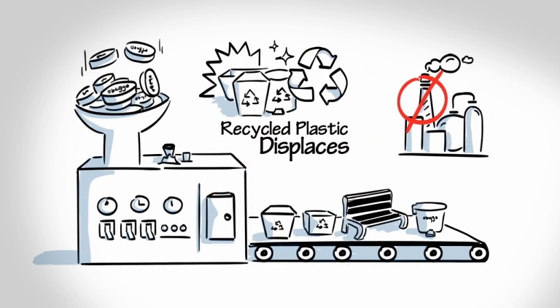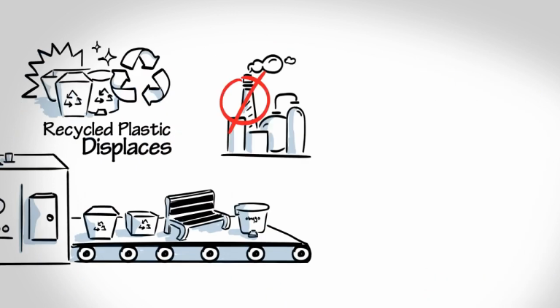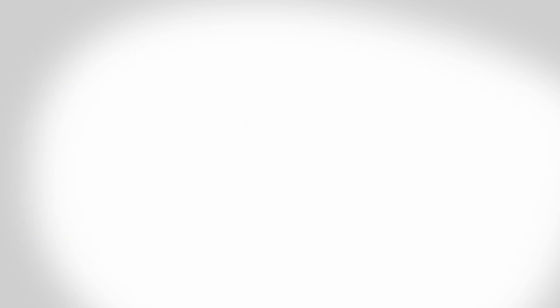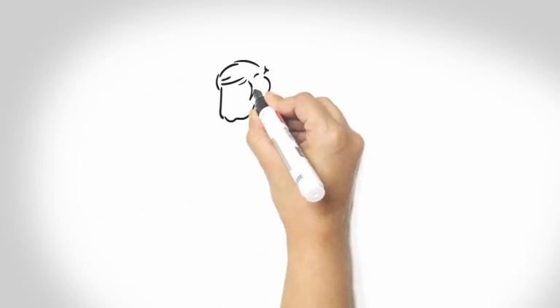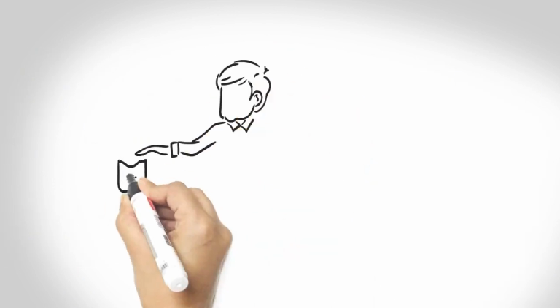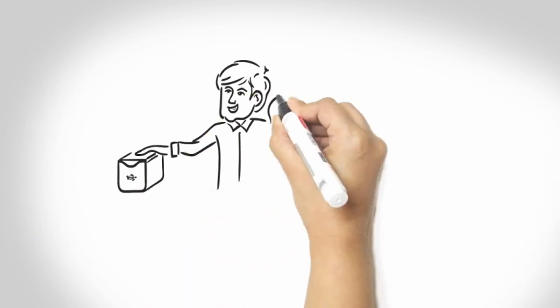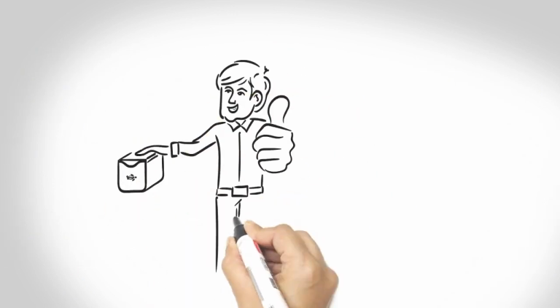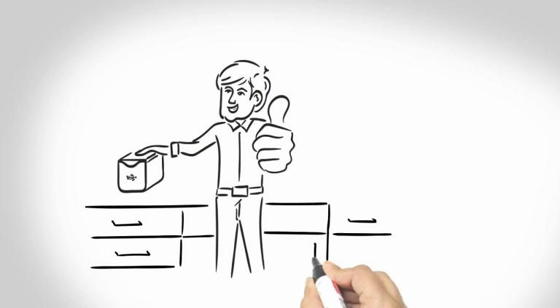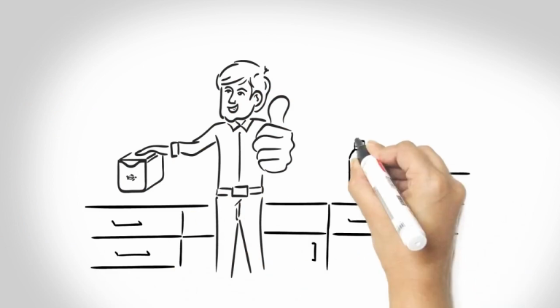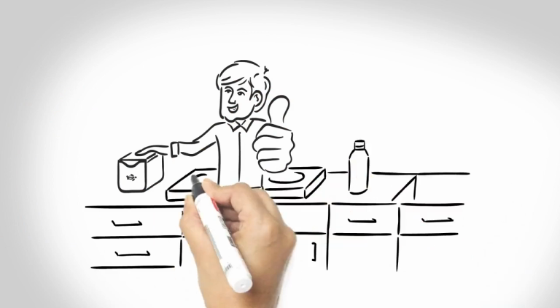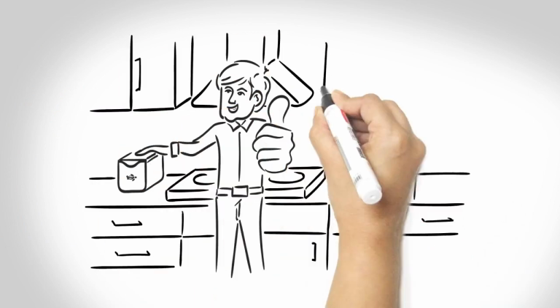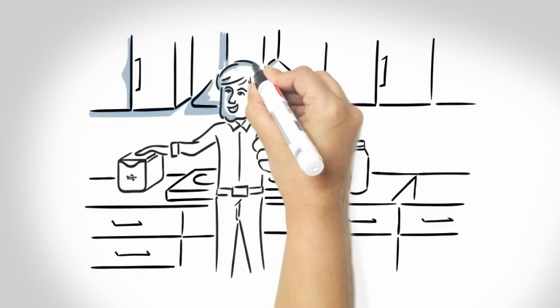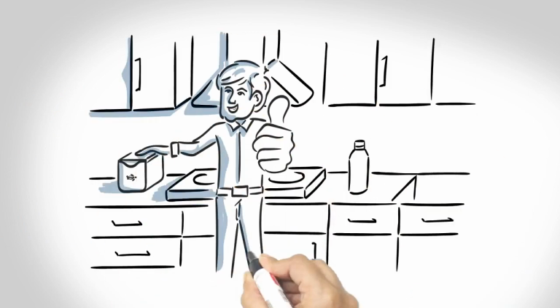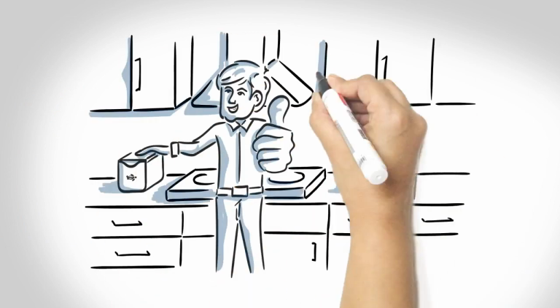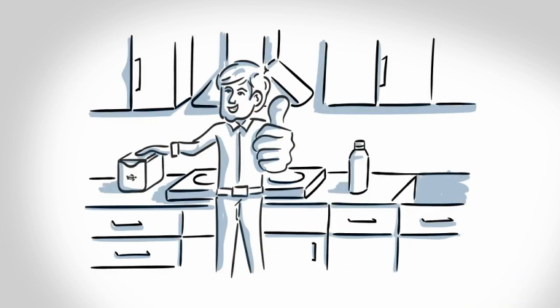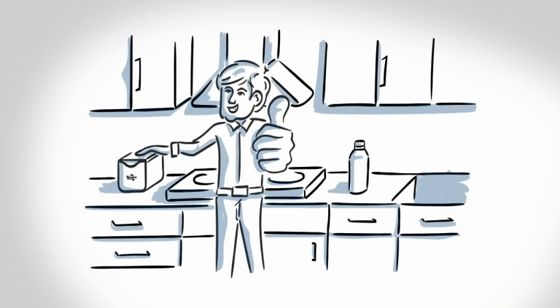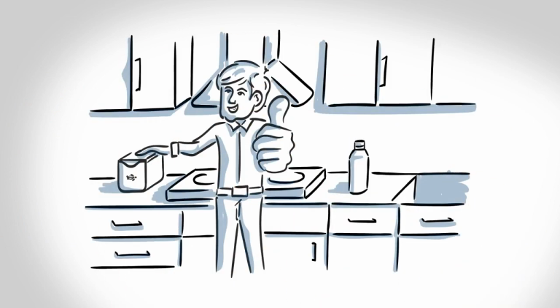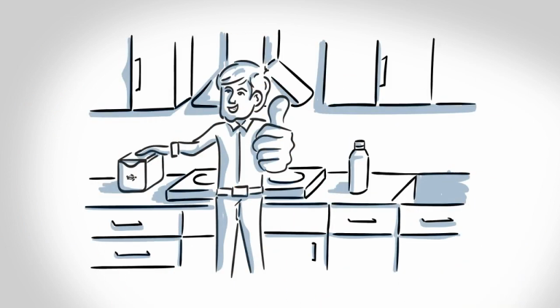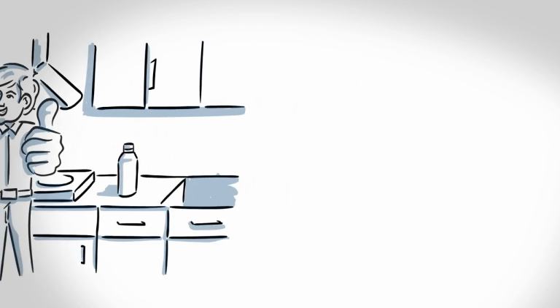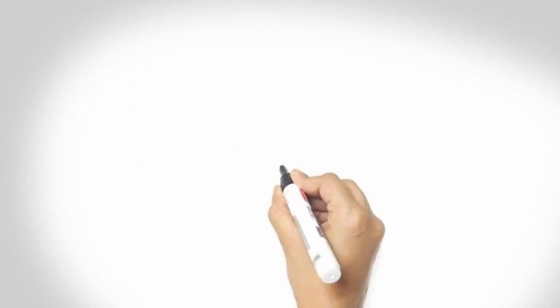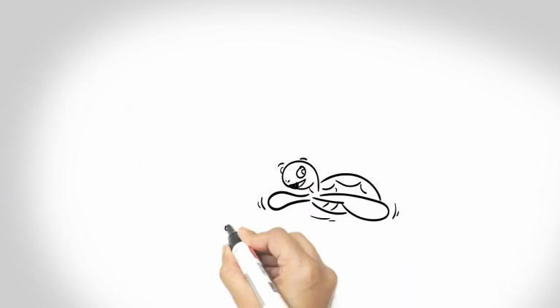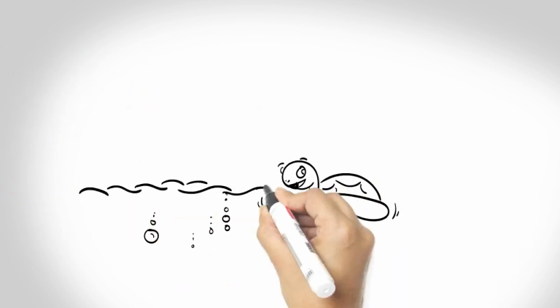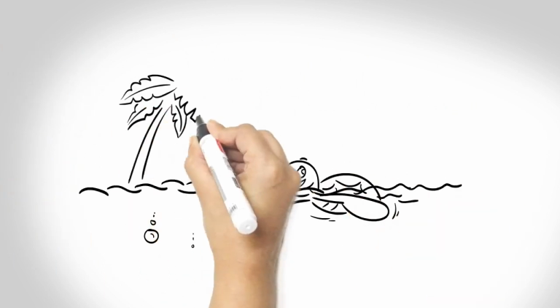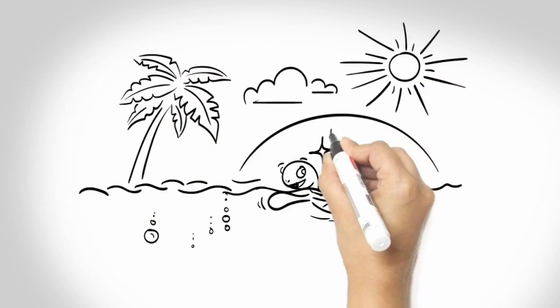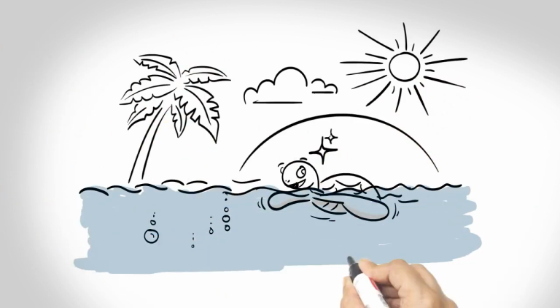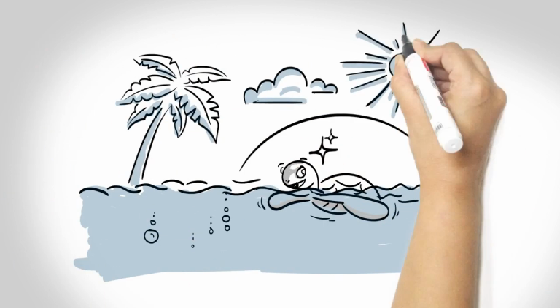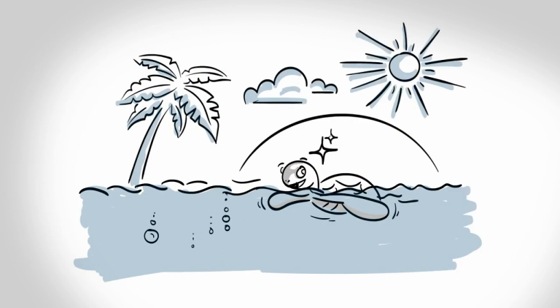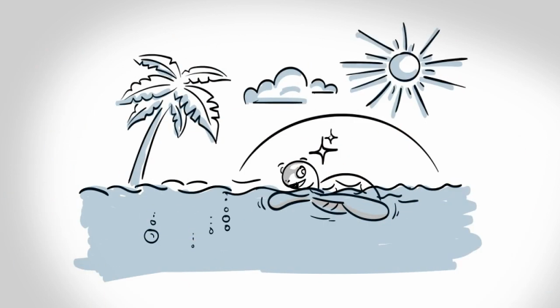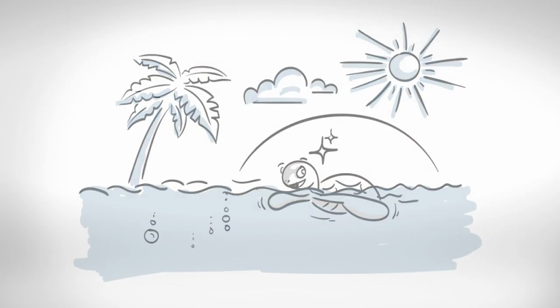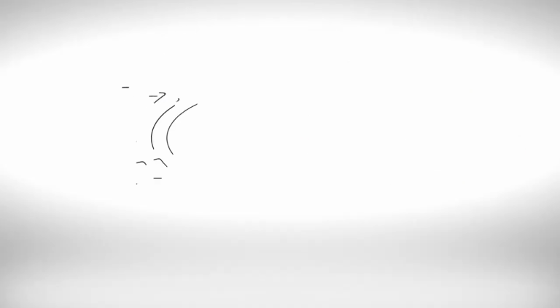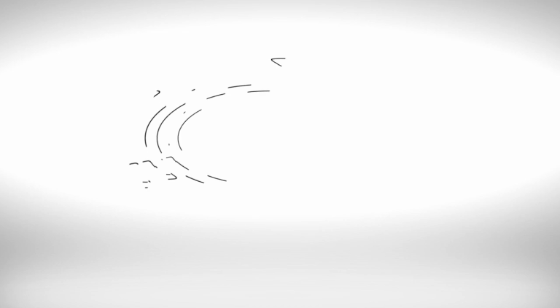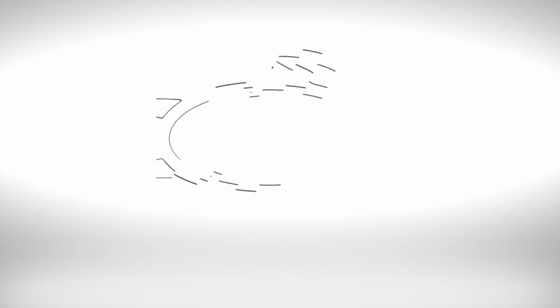So now, in the convenience of your kitchen, you can finally recycle a lot of the plastic bag and film packaging that you couldn't before. And that will make the world a much happier place.